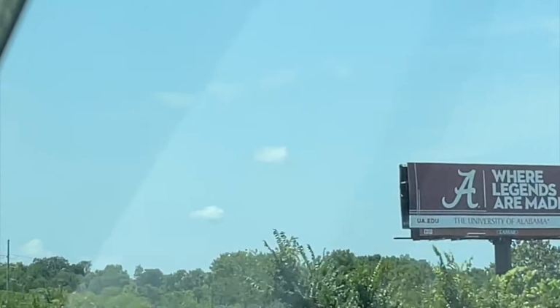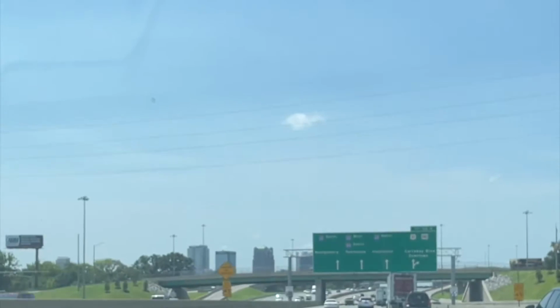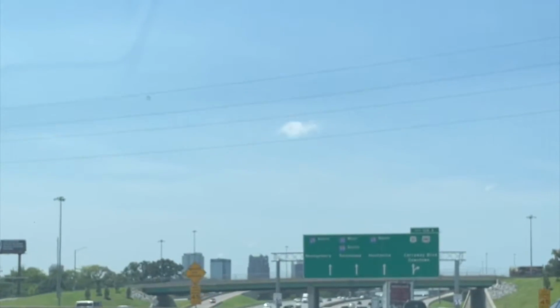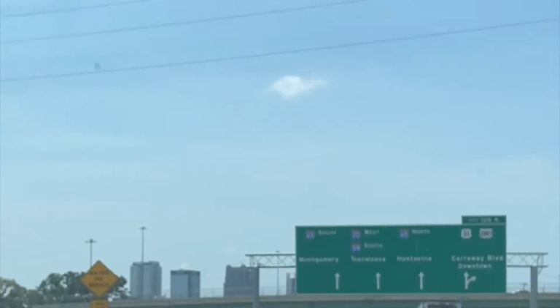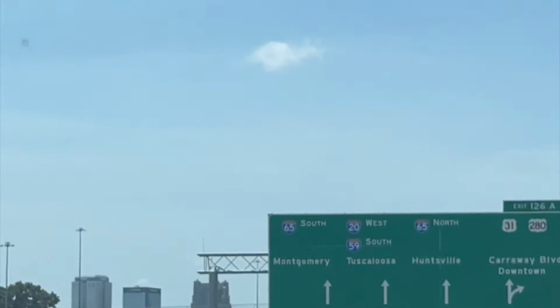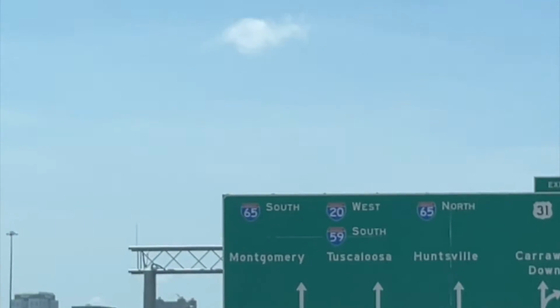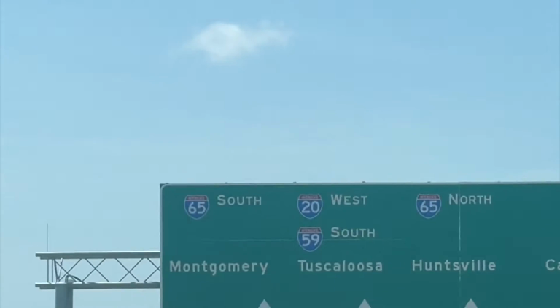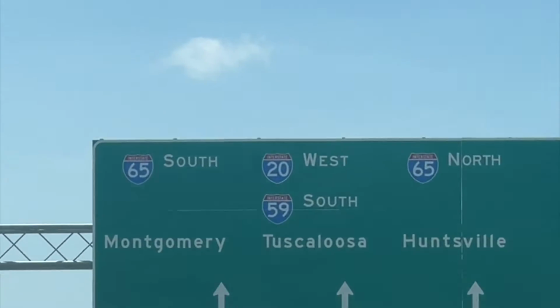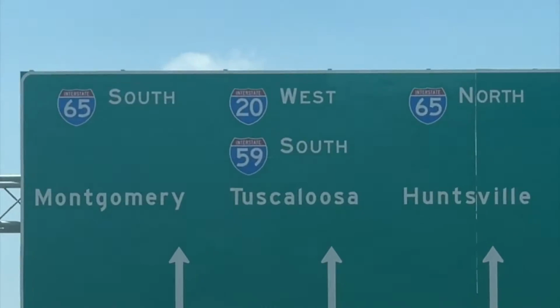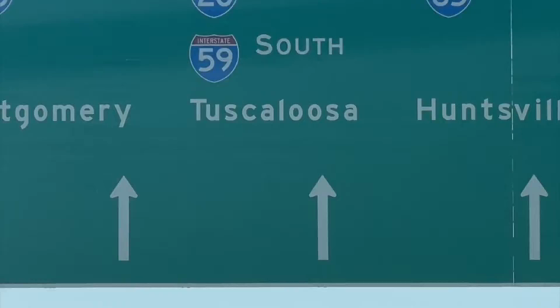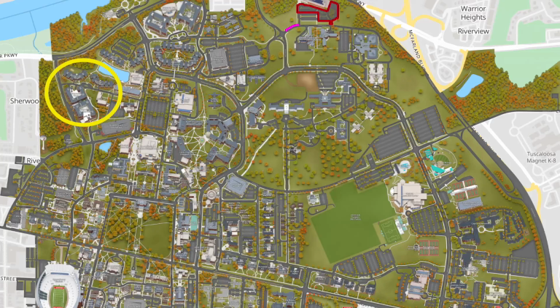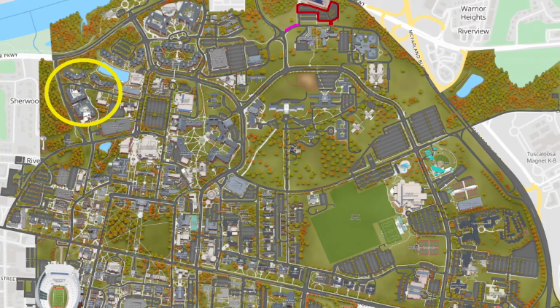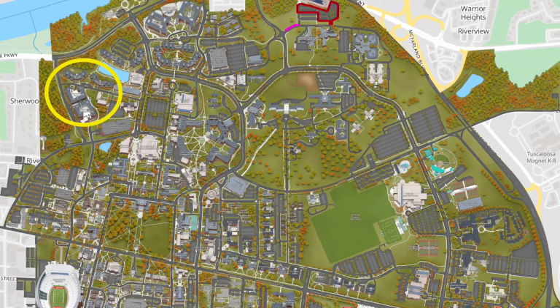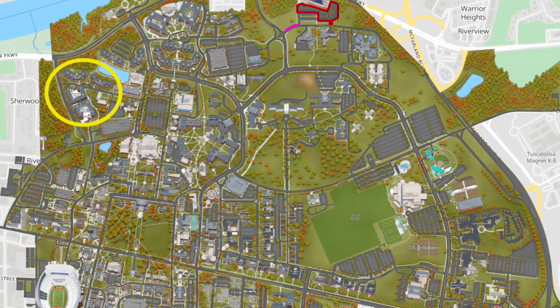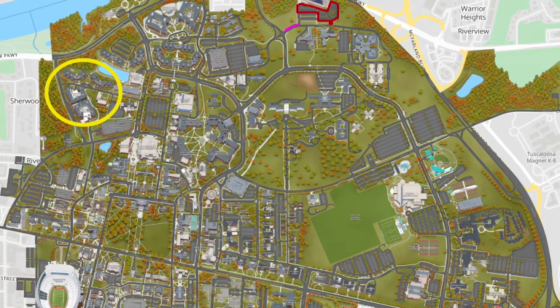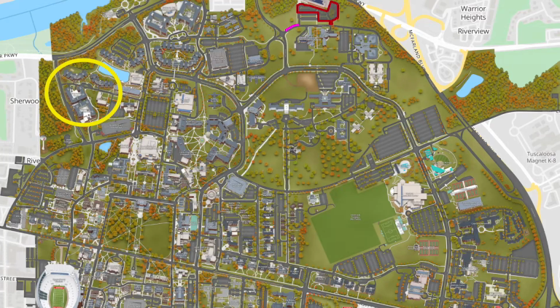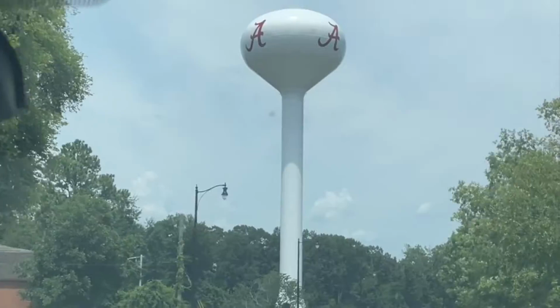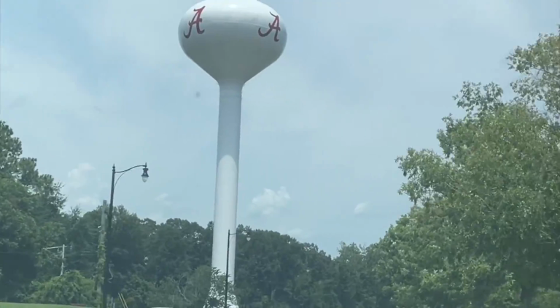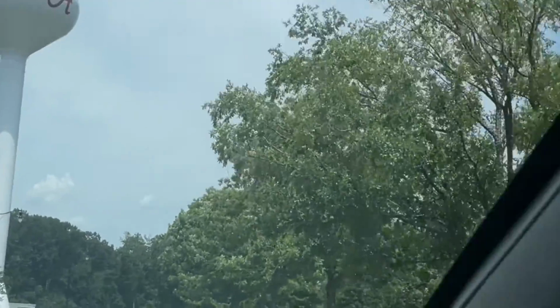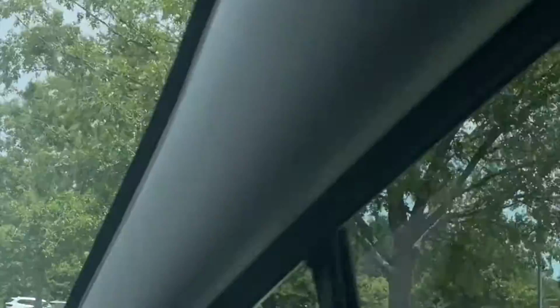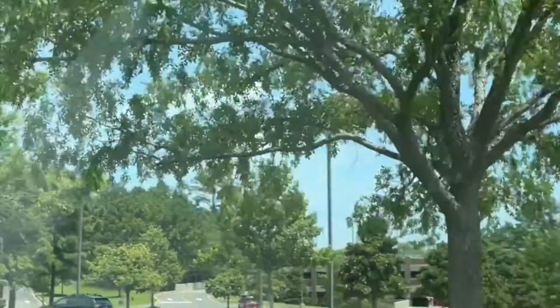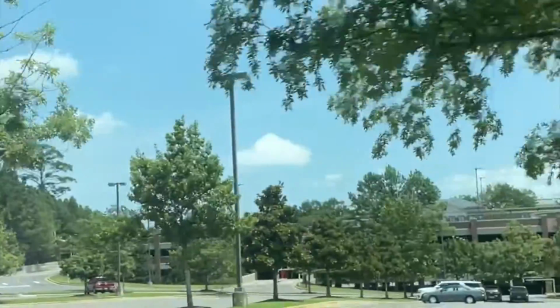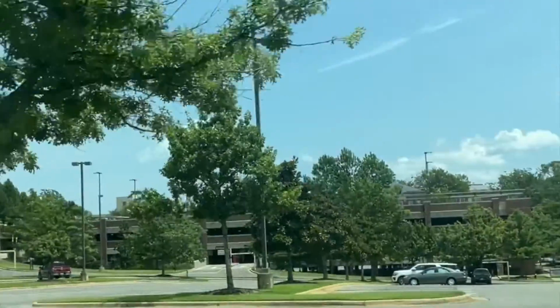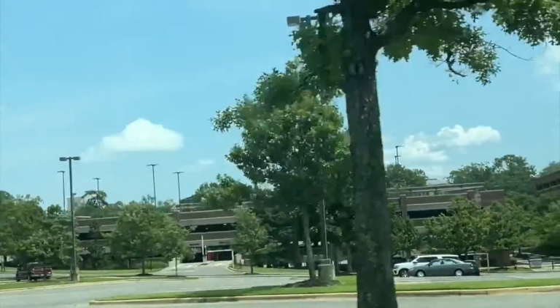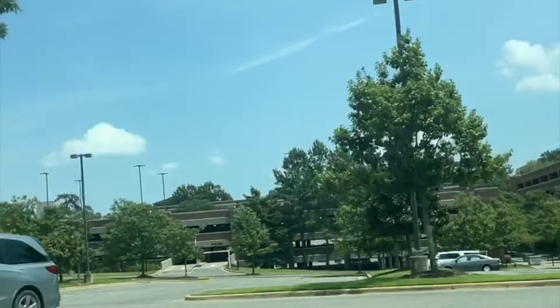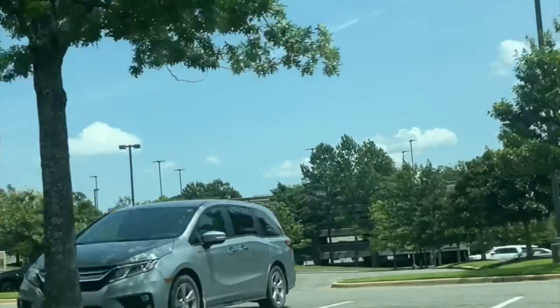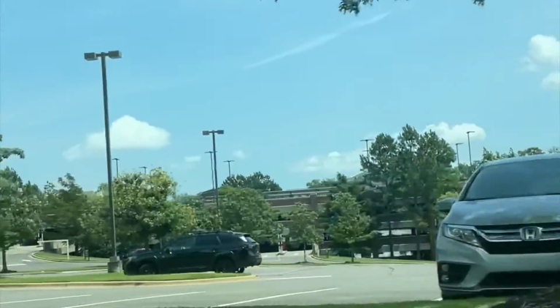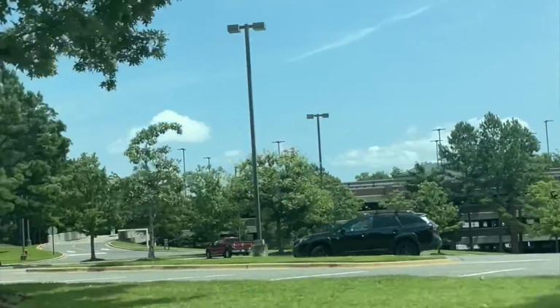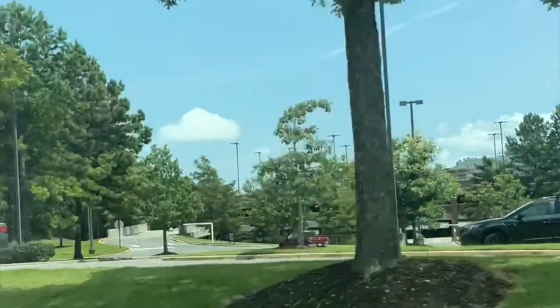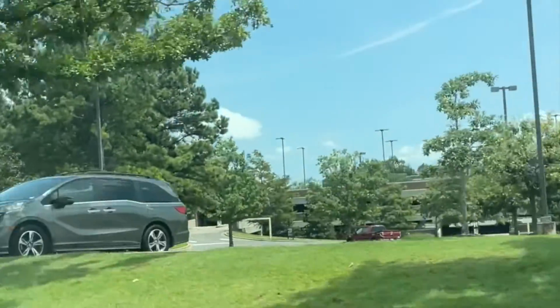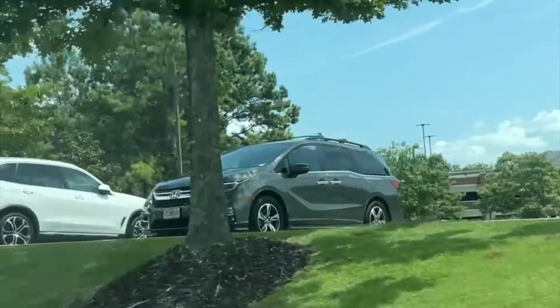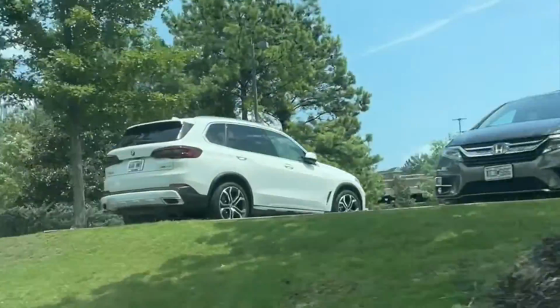The building I'm moving into is one of the Ridgecrest buildings. It is in the northwestern corner of campus, in a really nice area with a lot of the Honors housing.